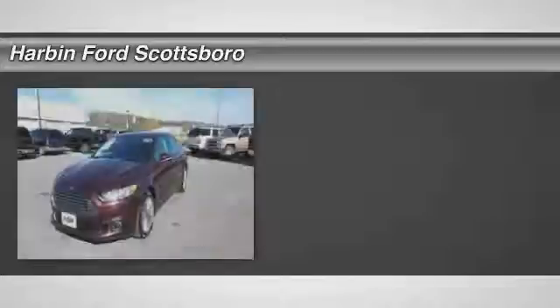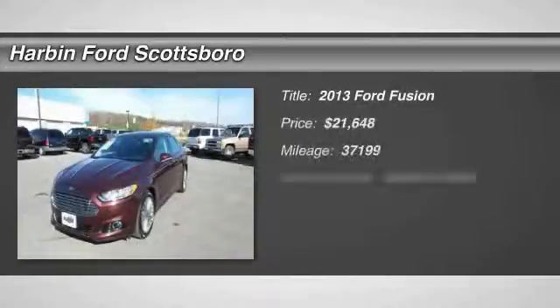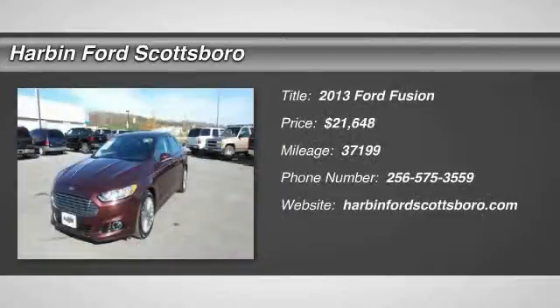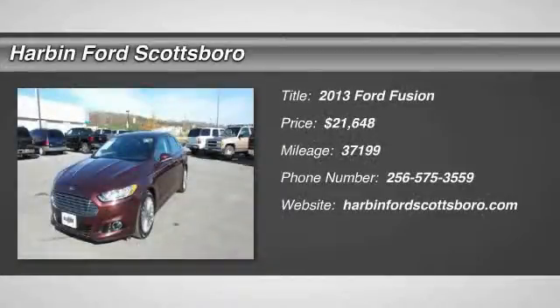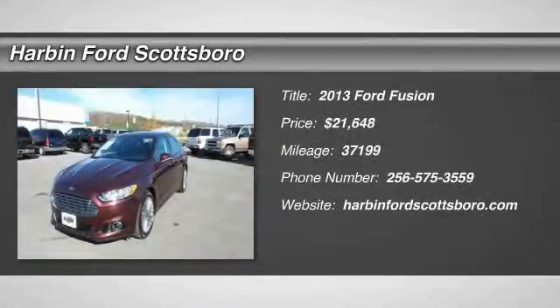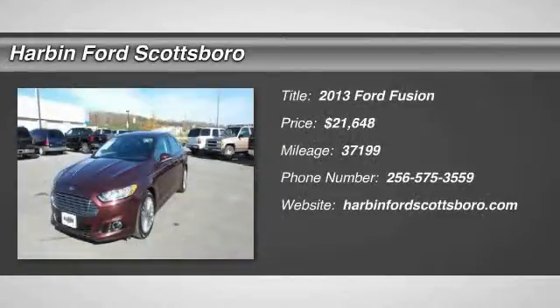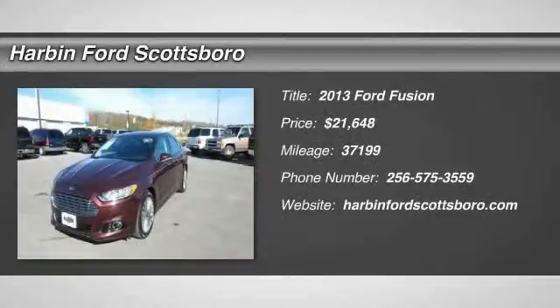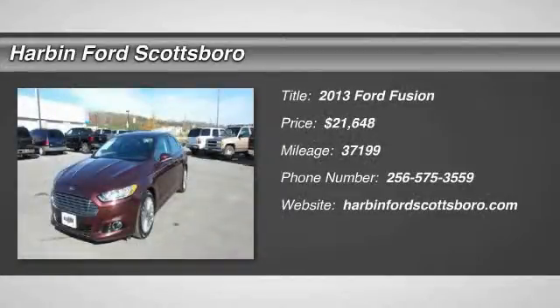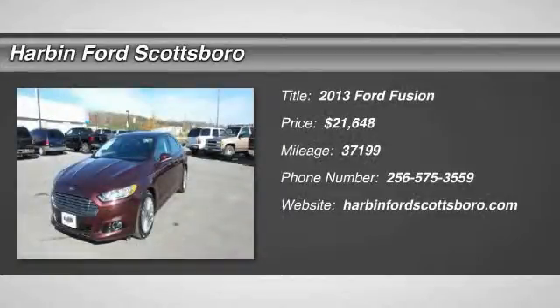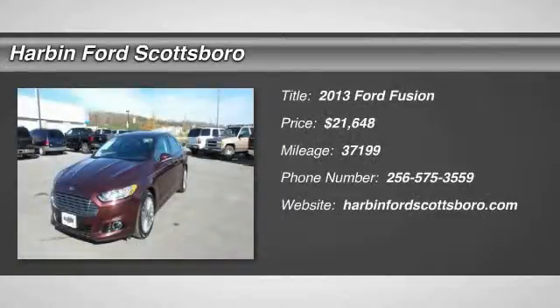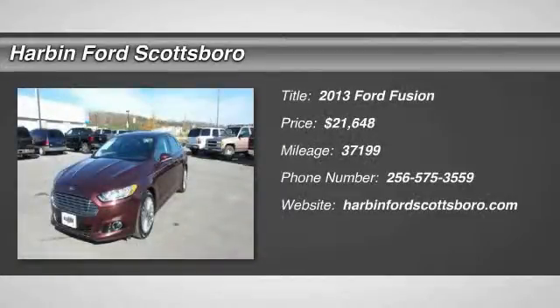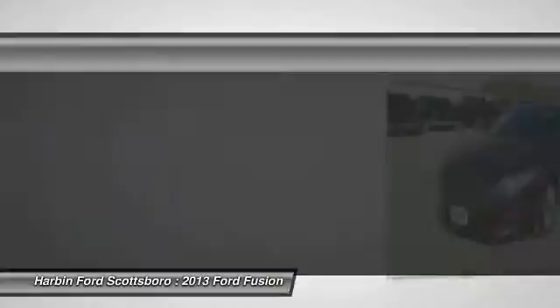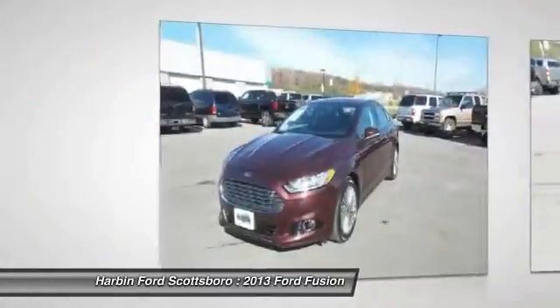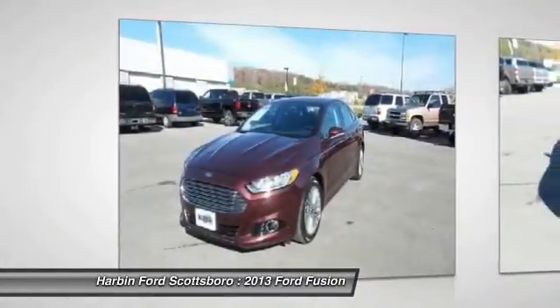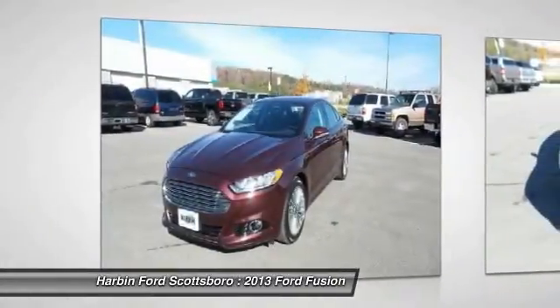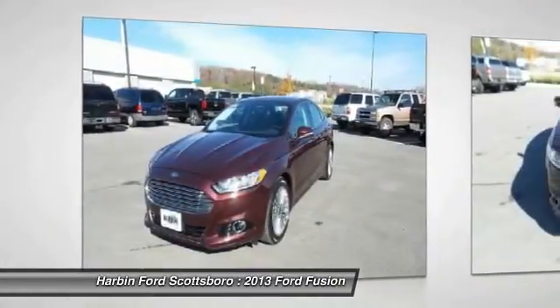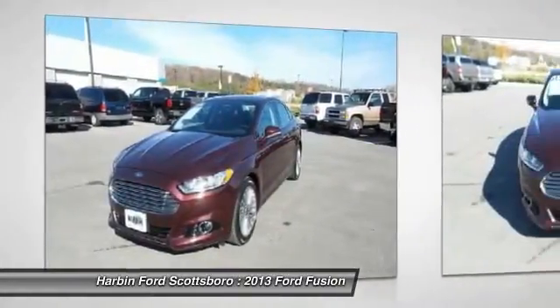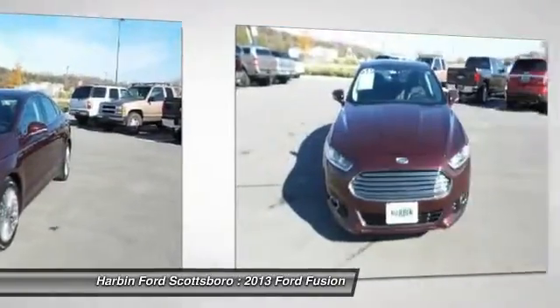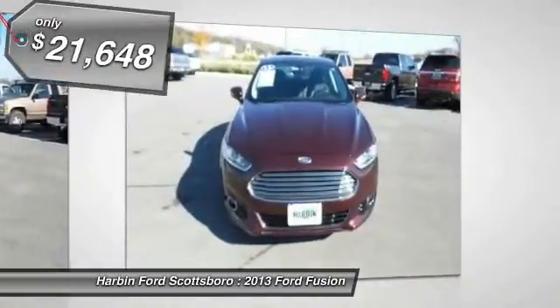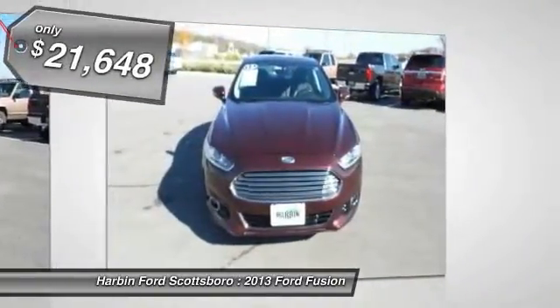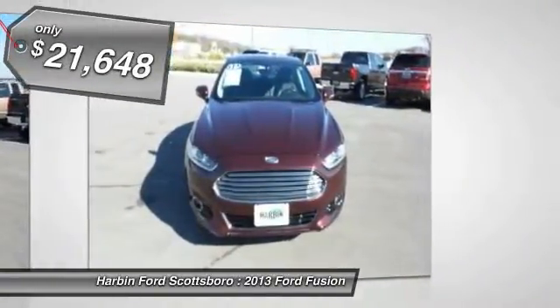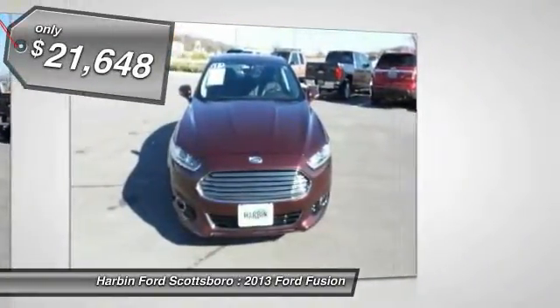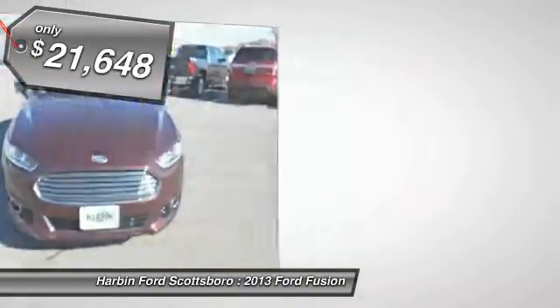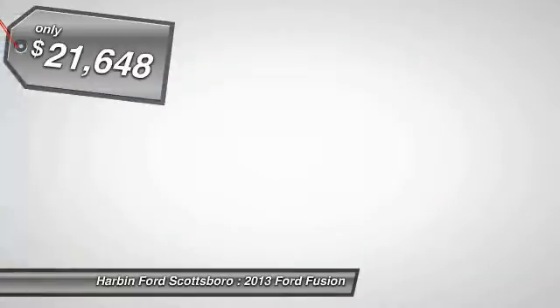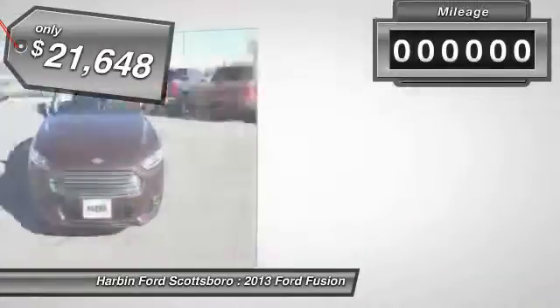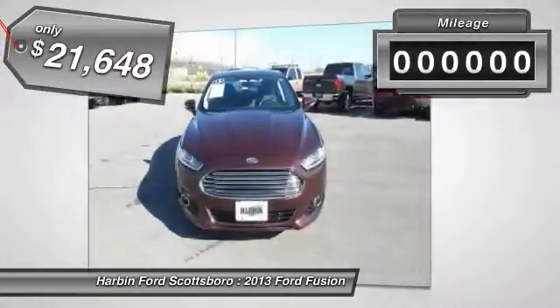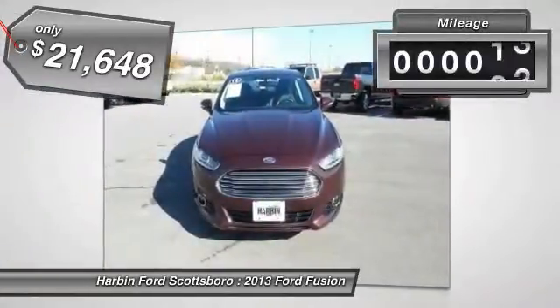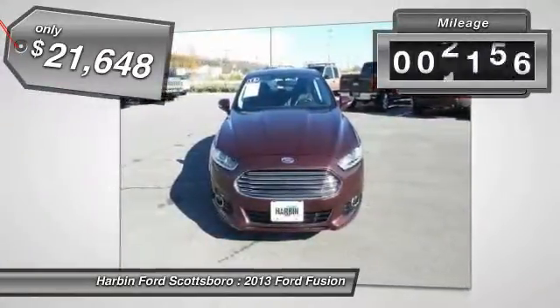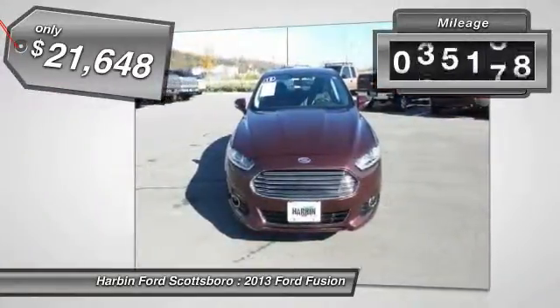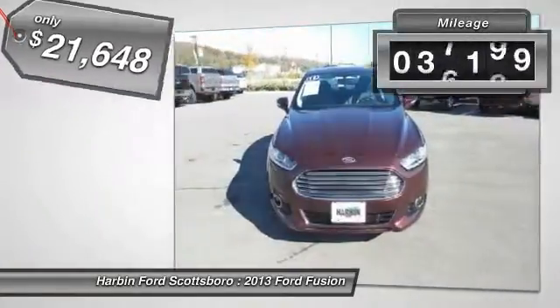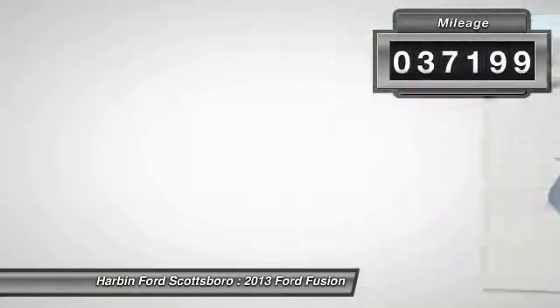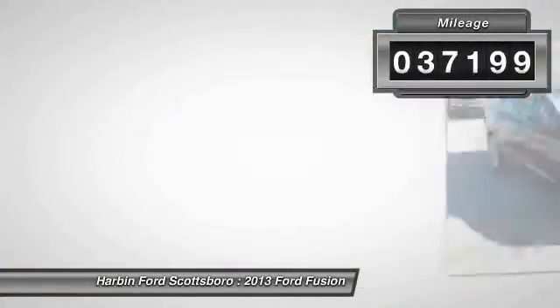The 2013 Ford Fusion. You can have both impressive power and great economy in a Fusion, and it is priced below $25,000. This vehicle has less than 40,000 miles.